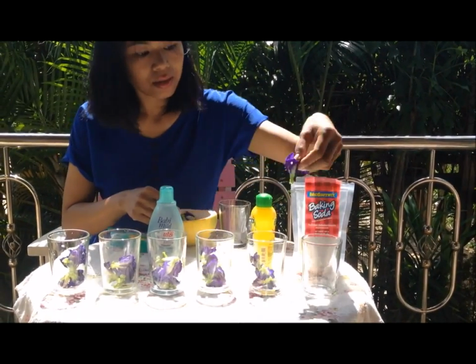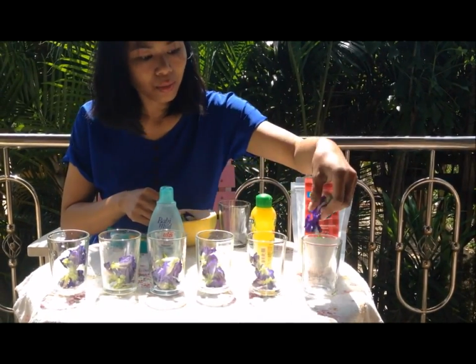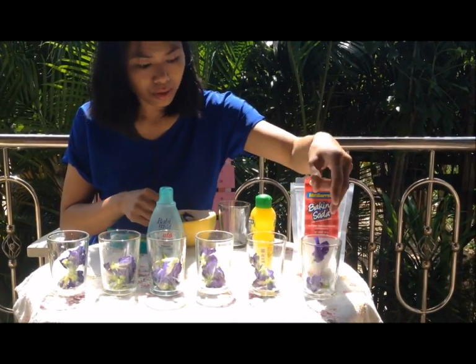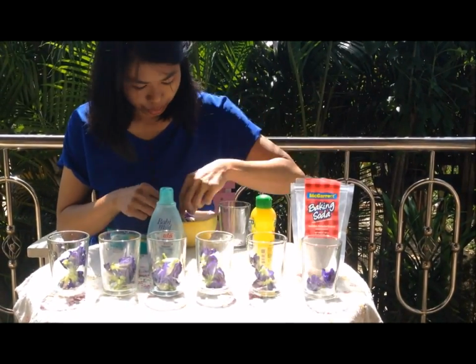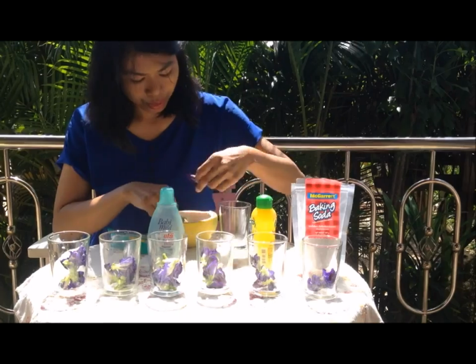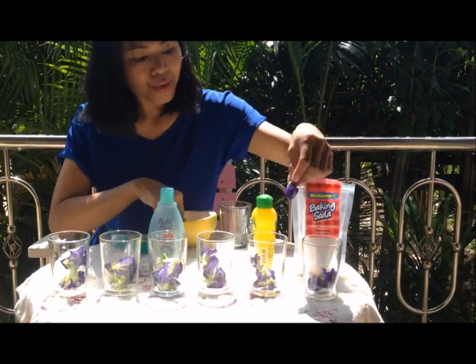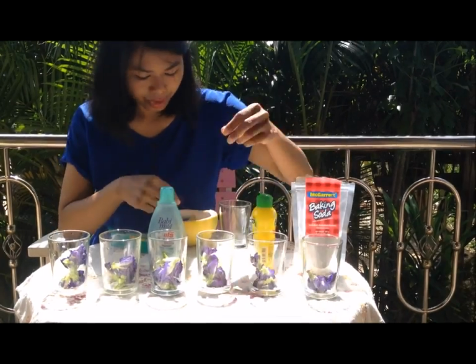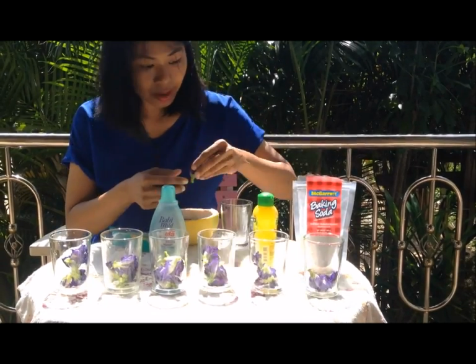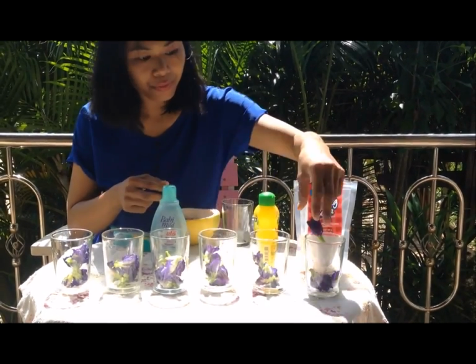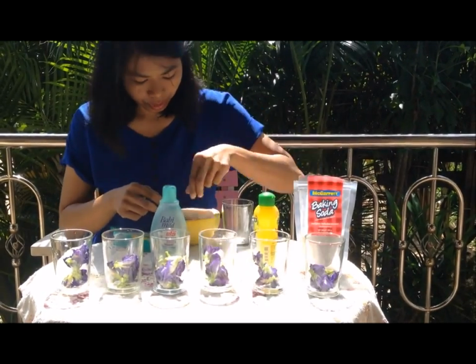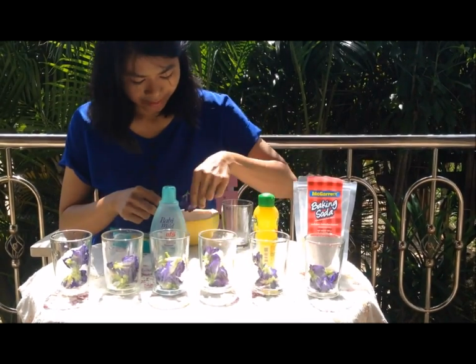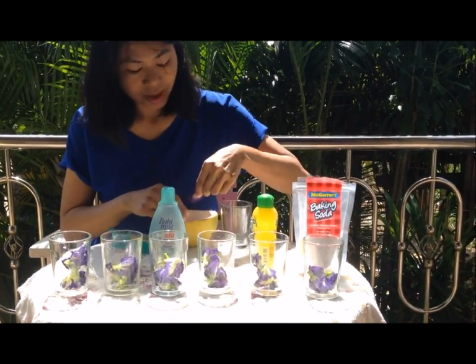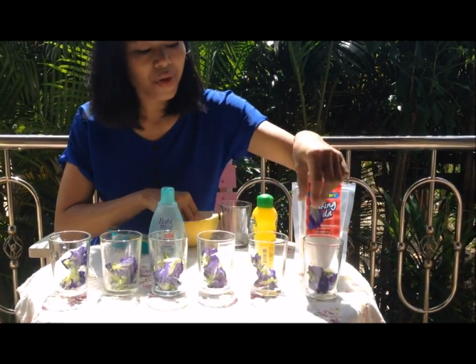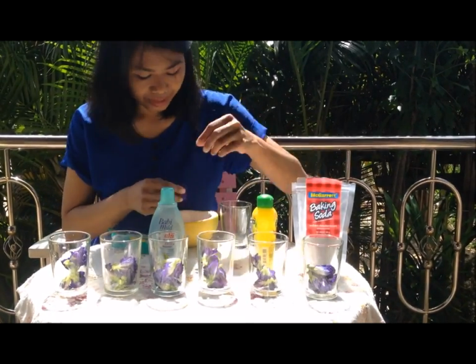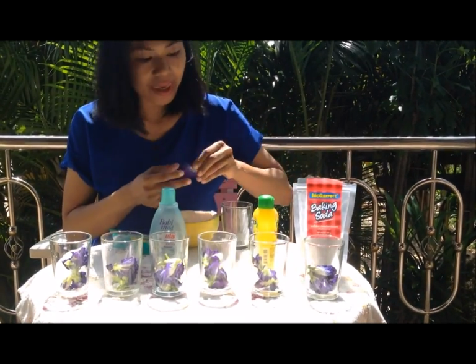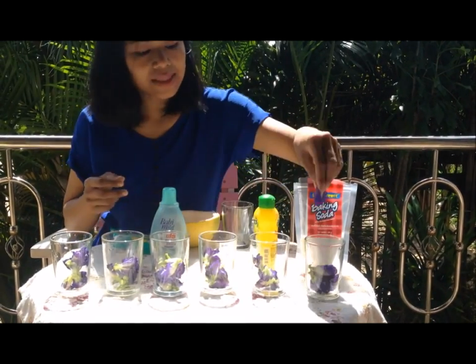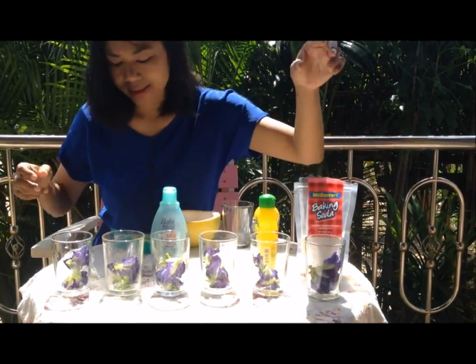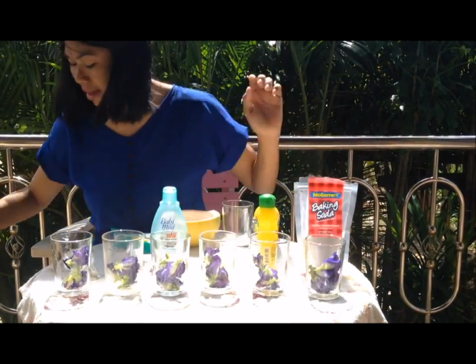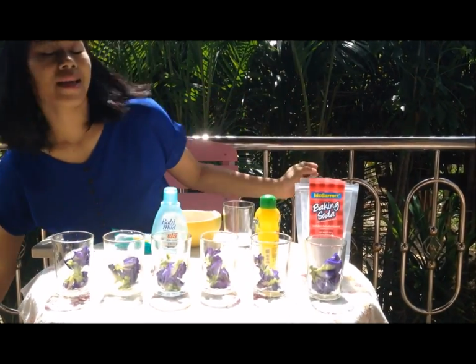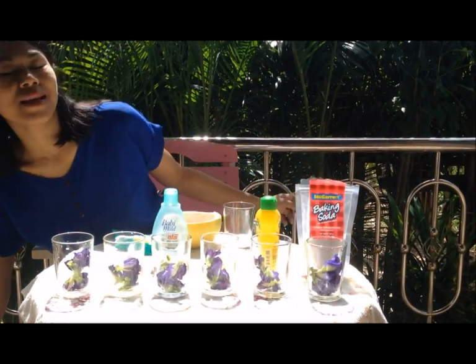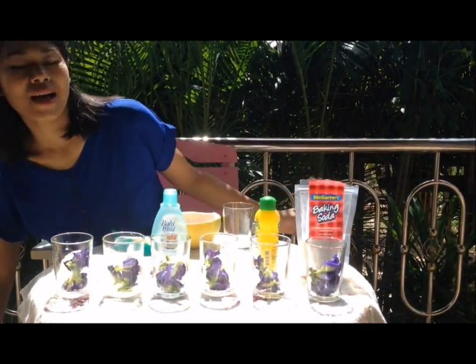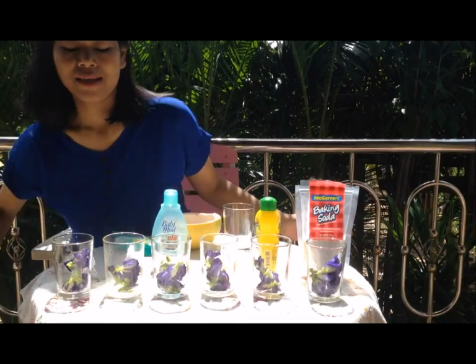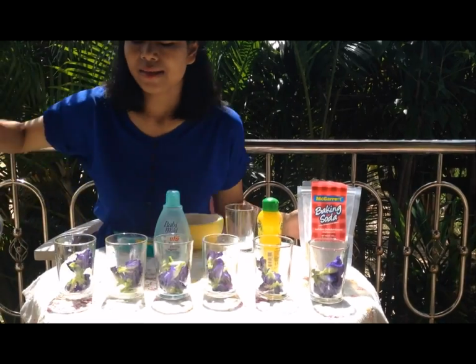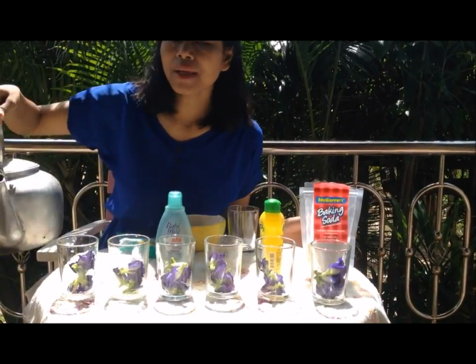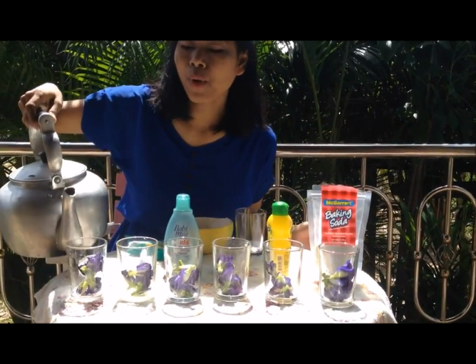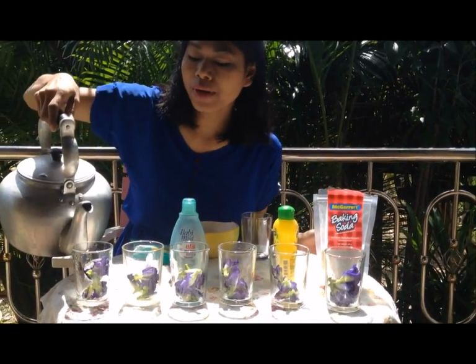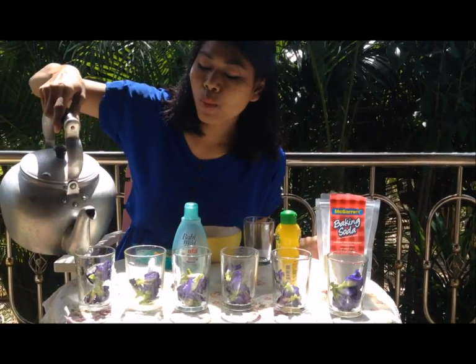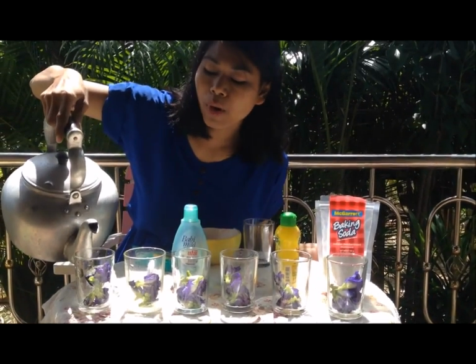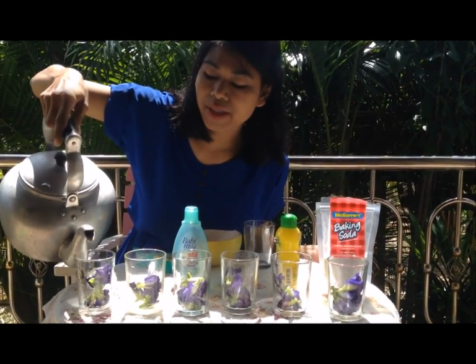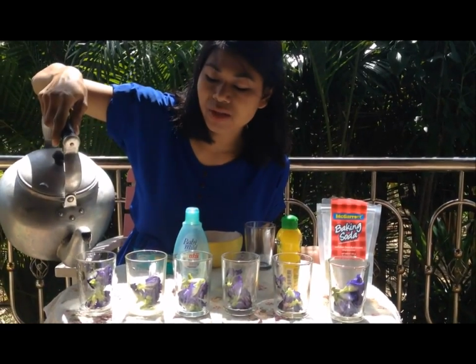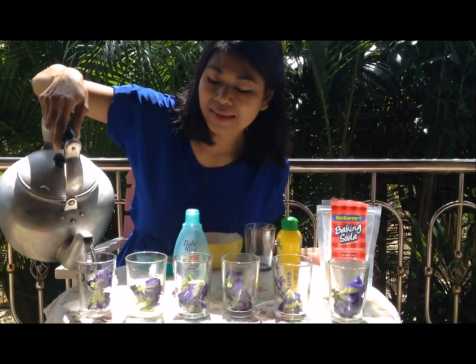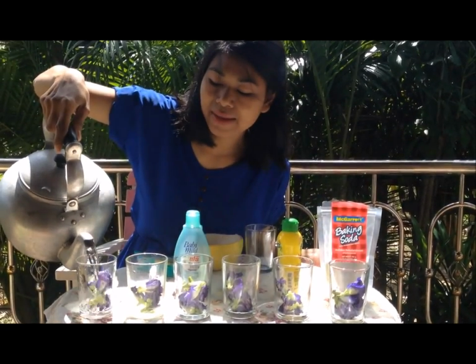One, two, three, four, five, and six glasses prepared. Then simply pour some warm water into each glass like this.